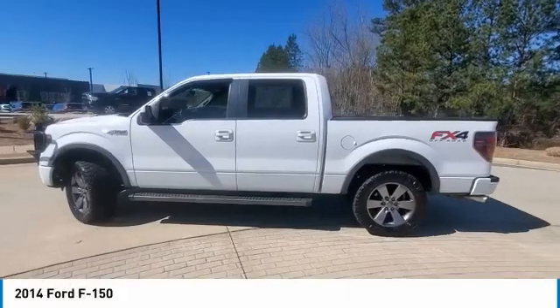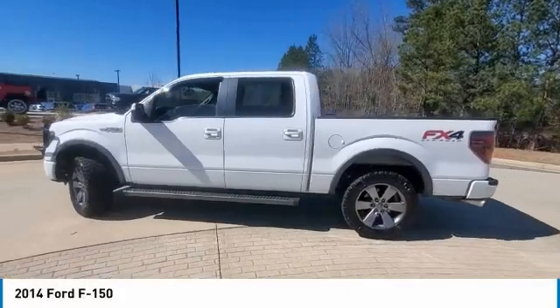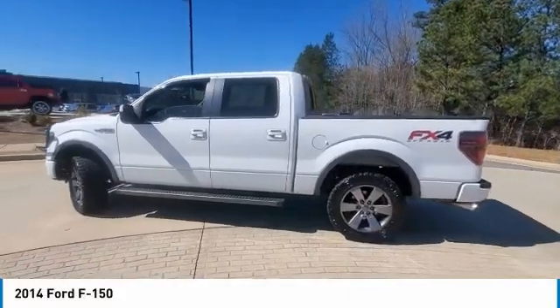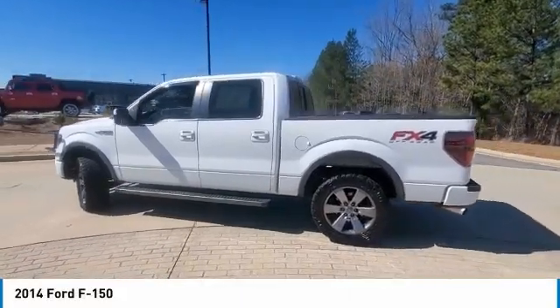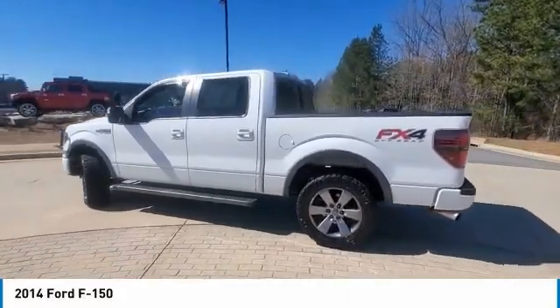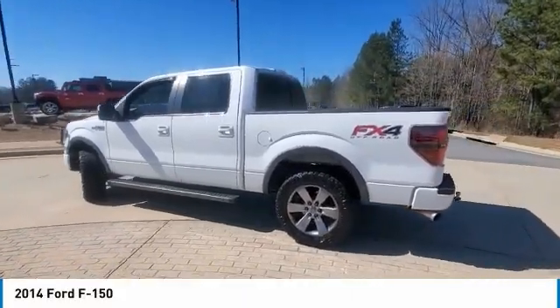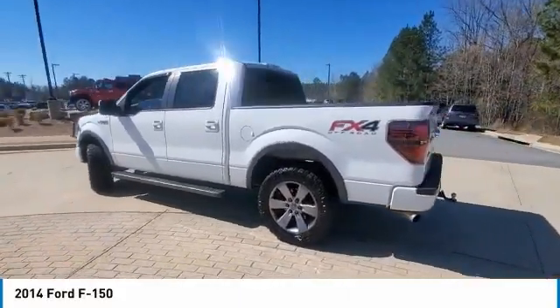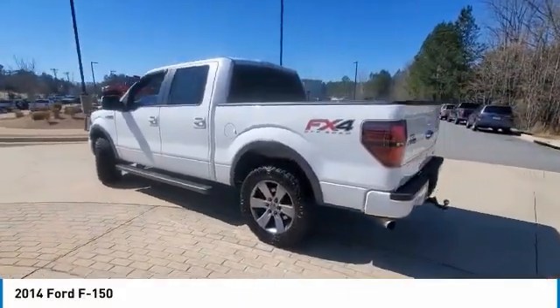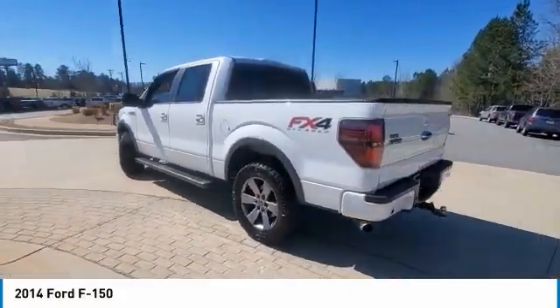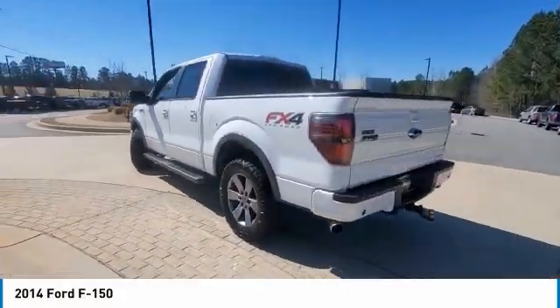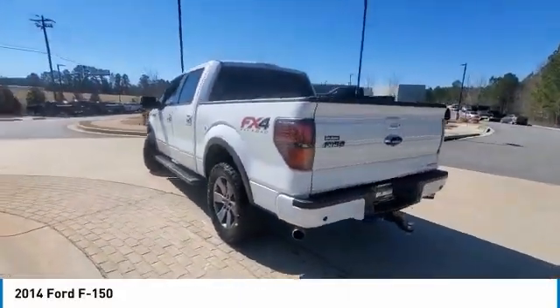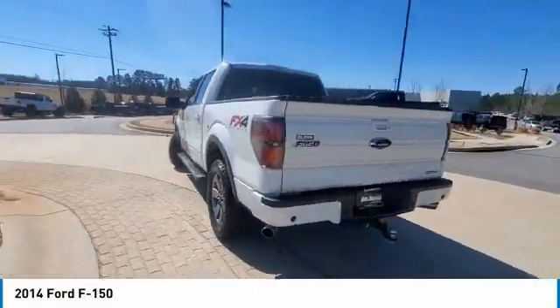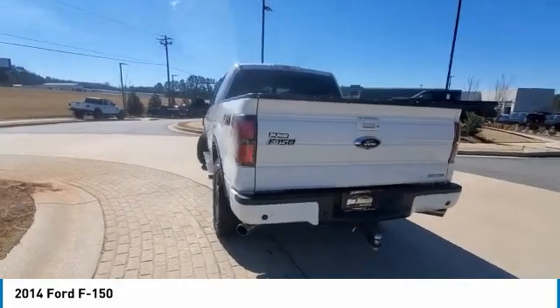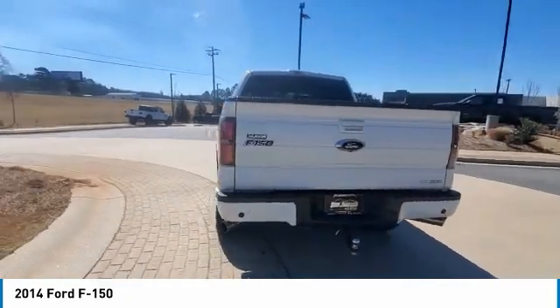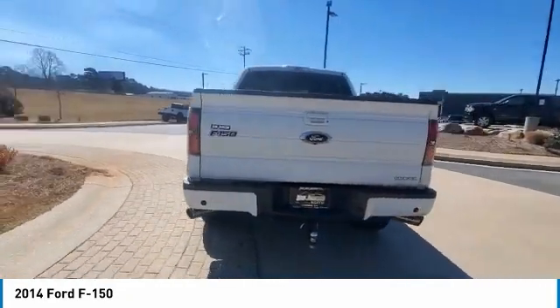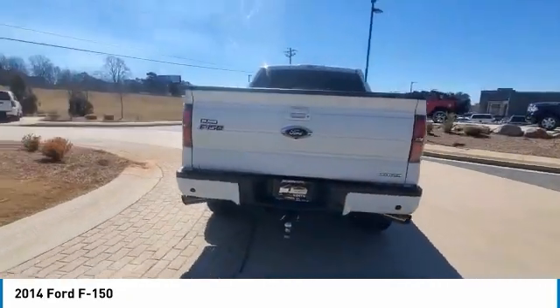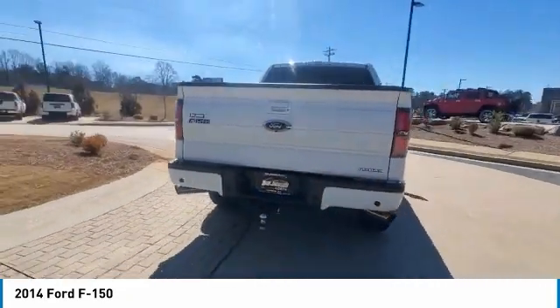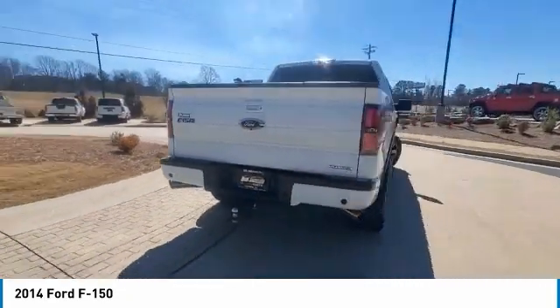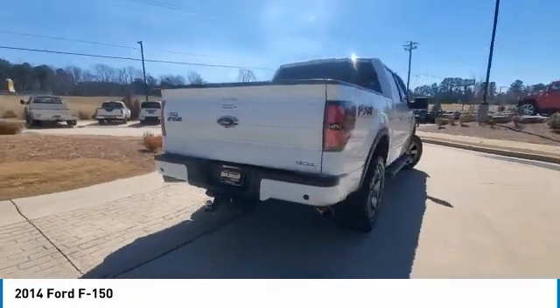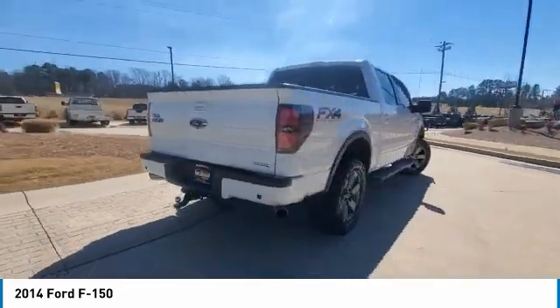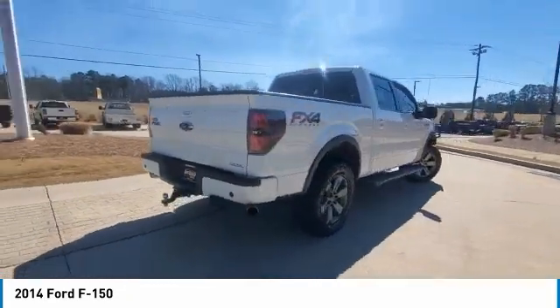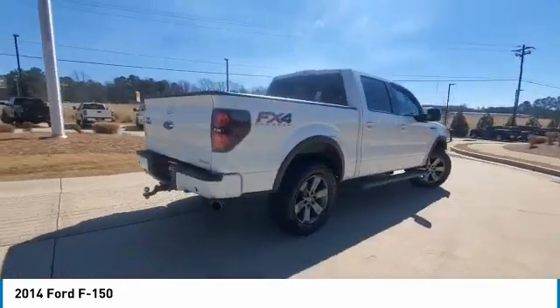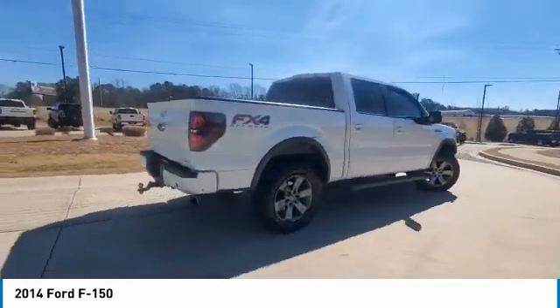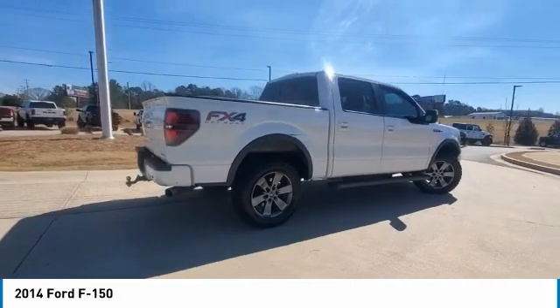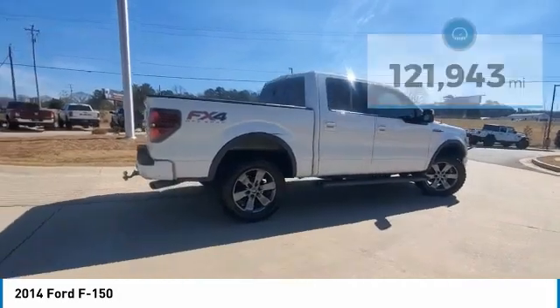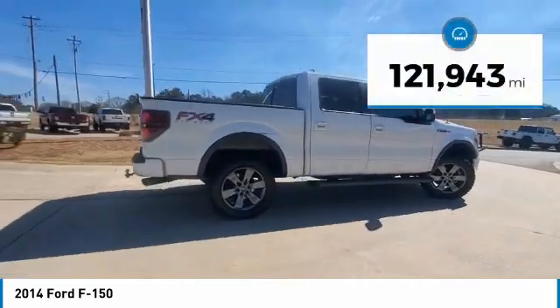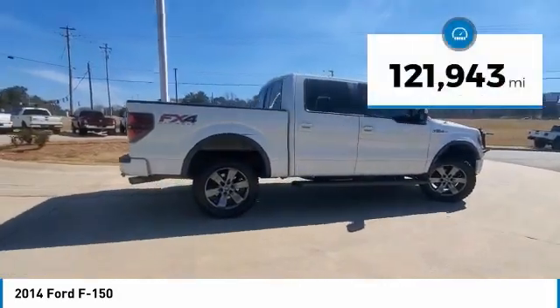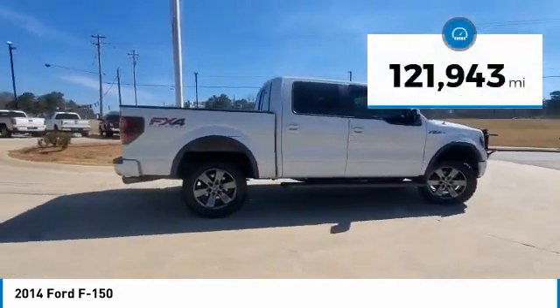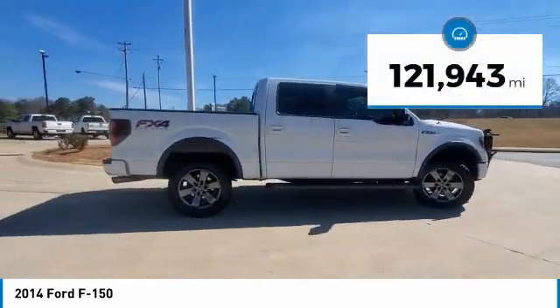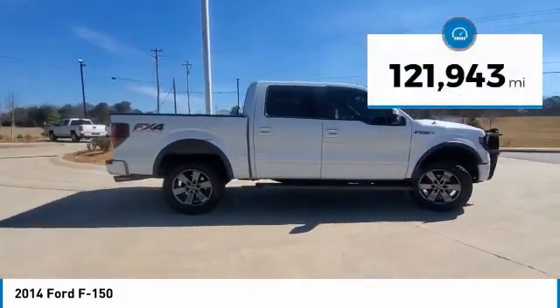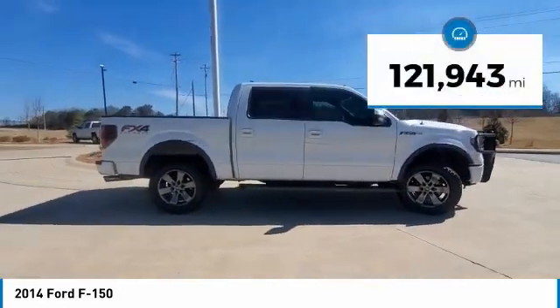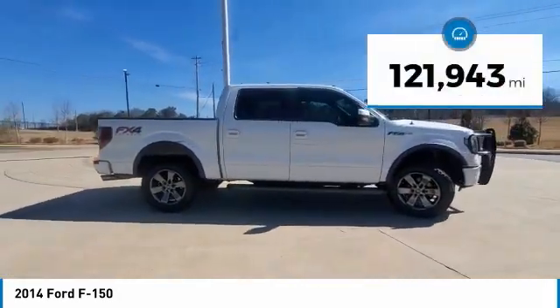We are pleased to show you the 2014 F-150. A Ford F-150 knows how to handle any situation. It's built to follow orders. No whining. This vehicle has less than 125,000 miles.